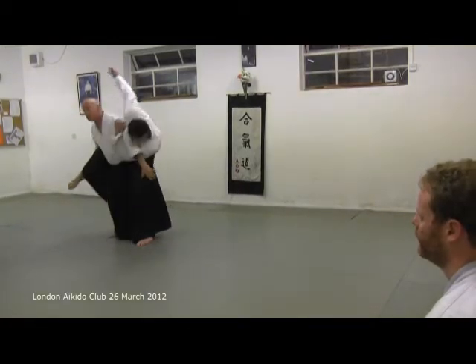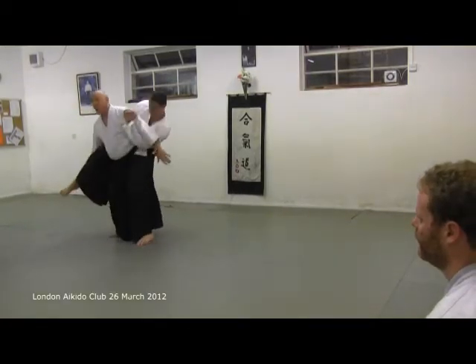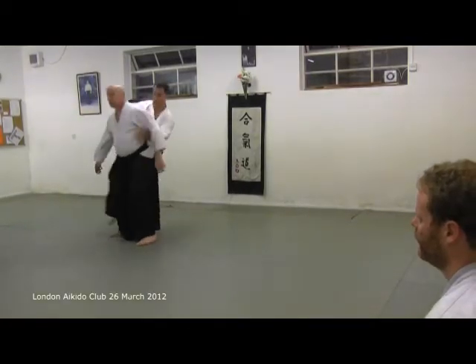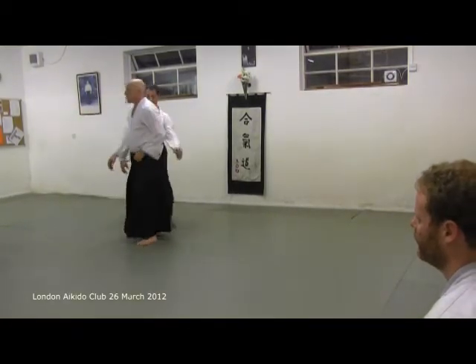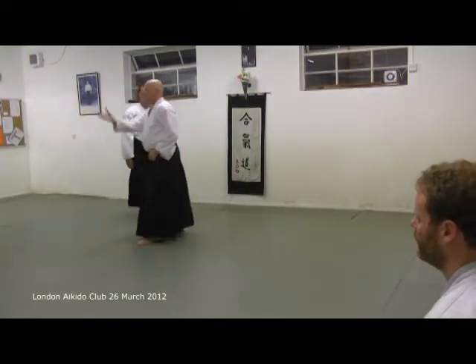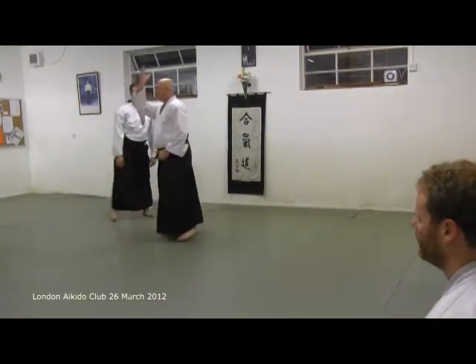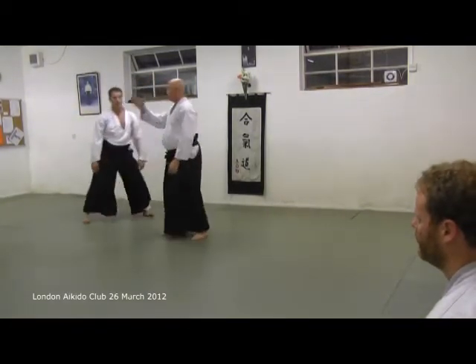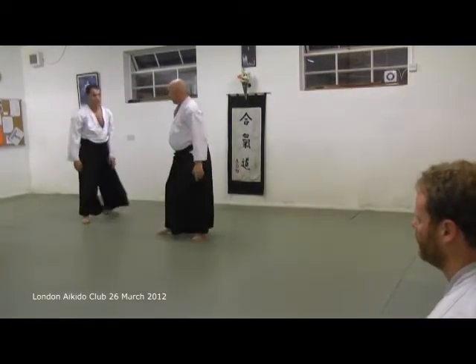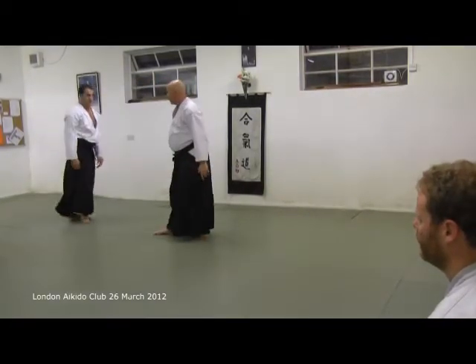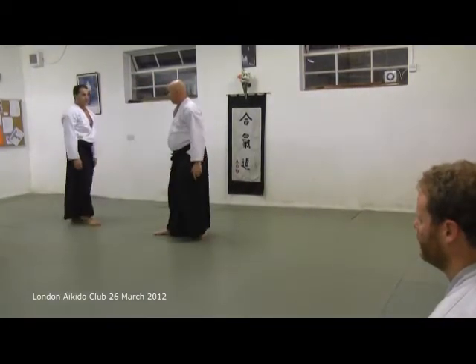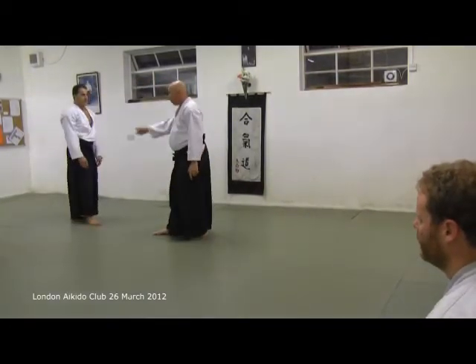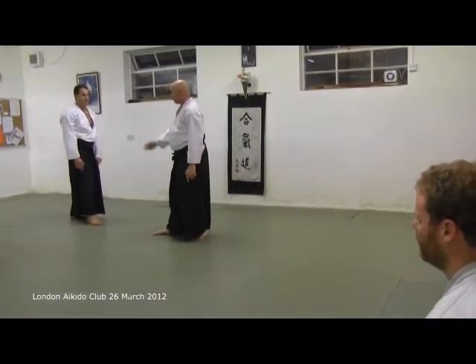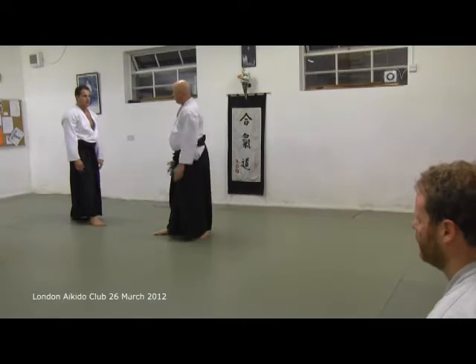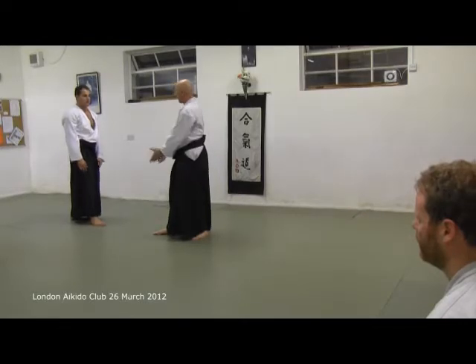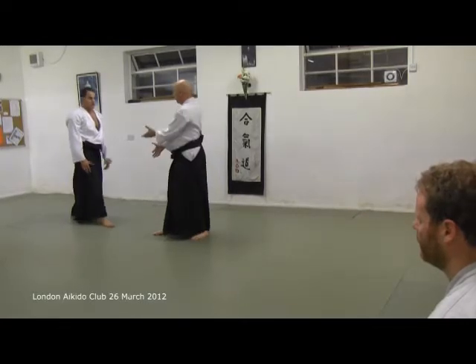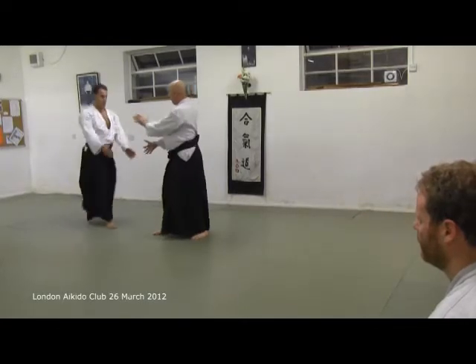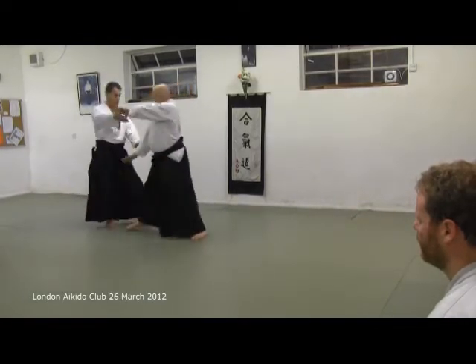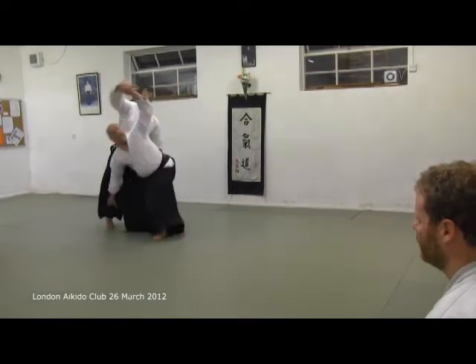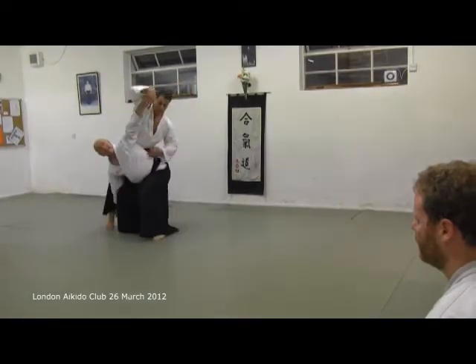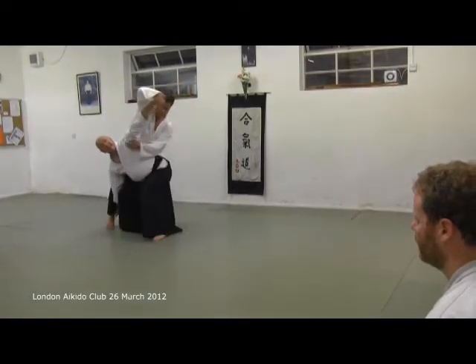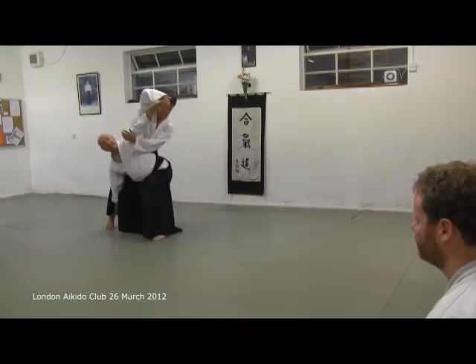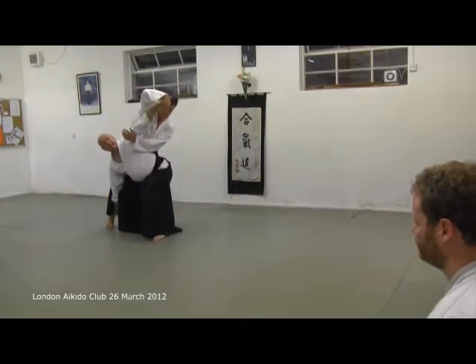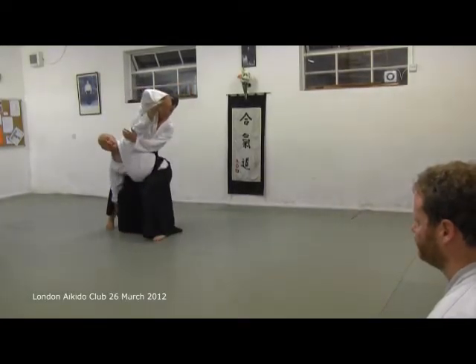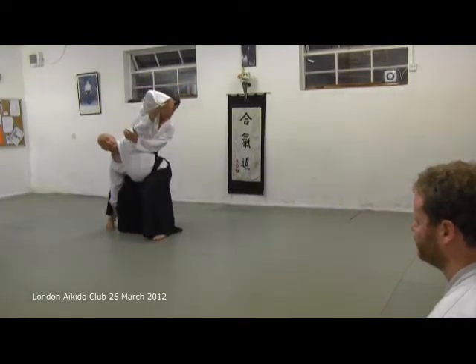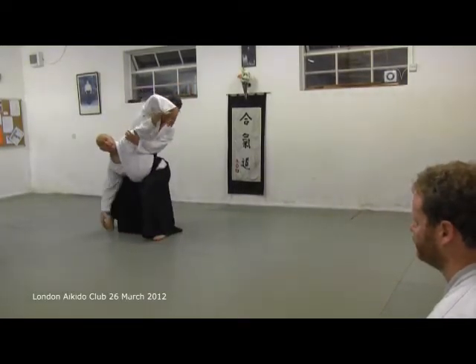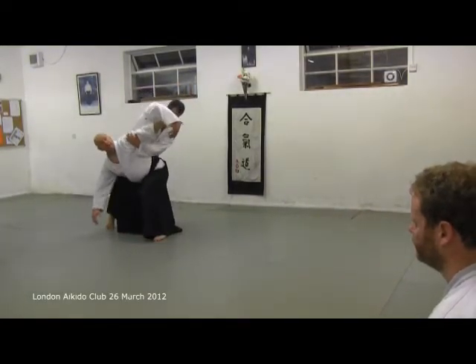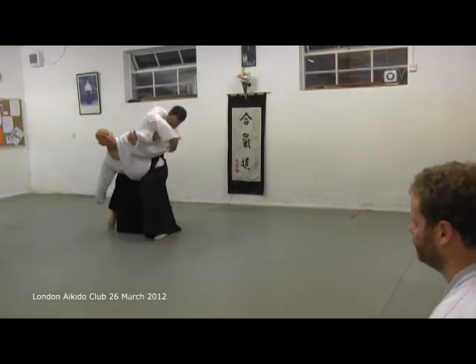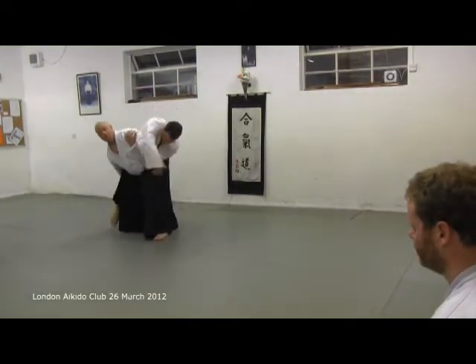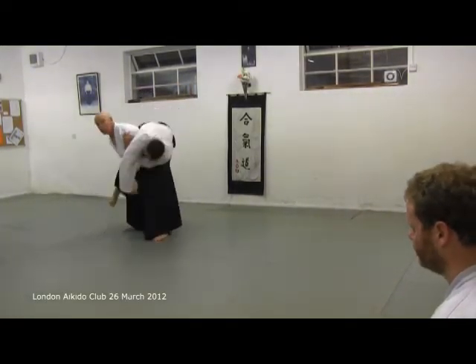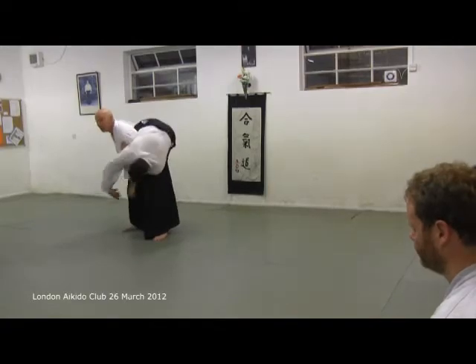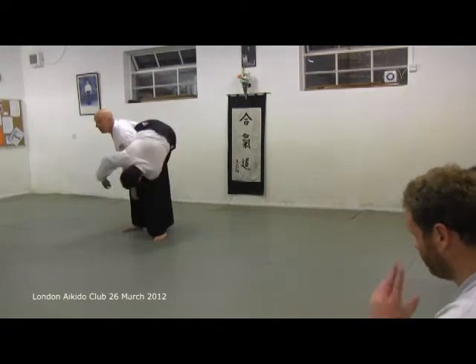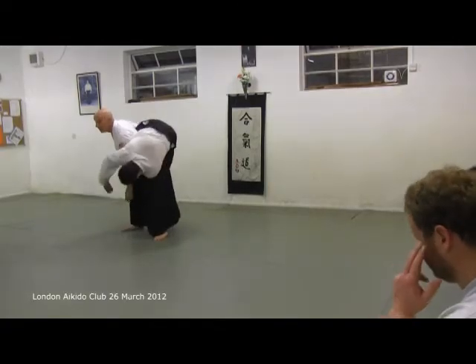Quite a good plan is this hand that reaches the rear ankle. So you're looking low underneath.